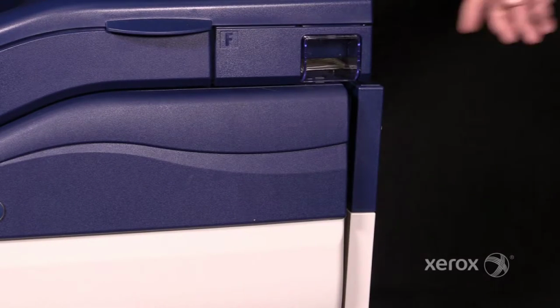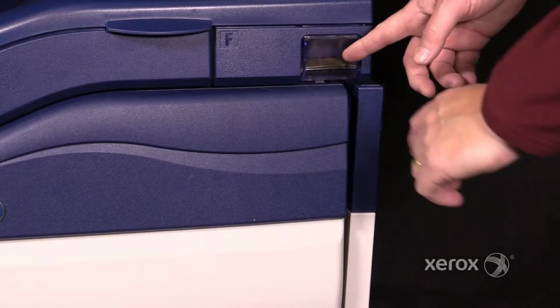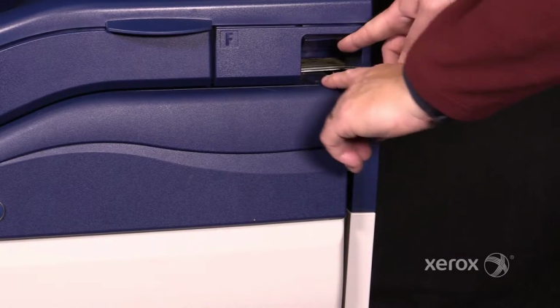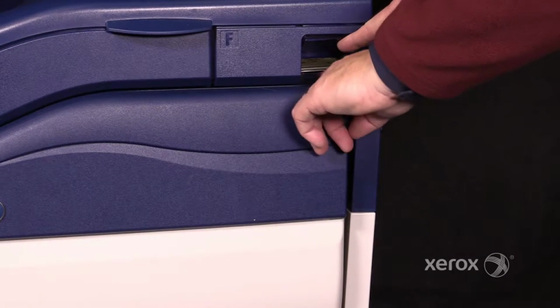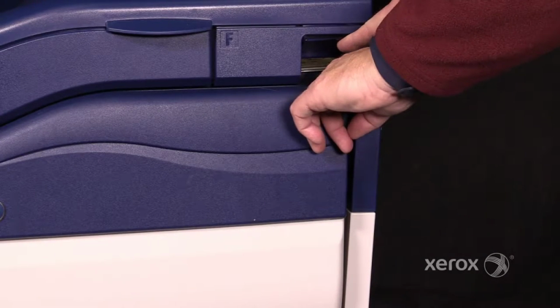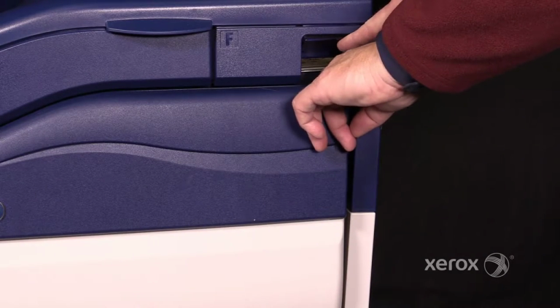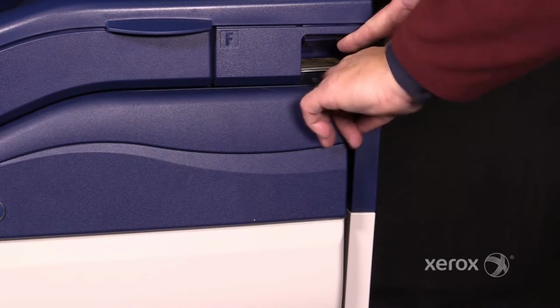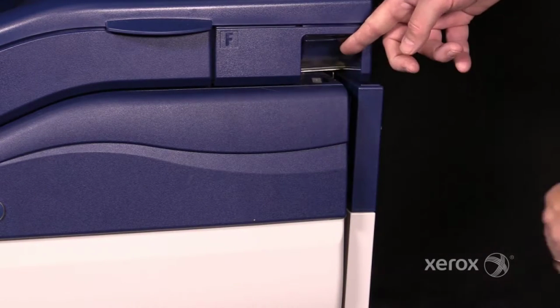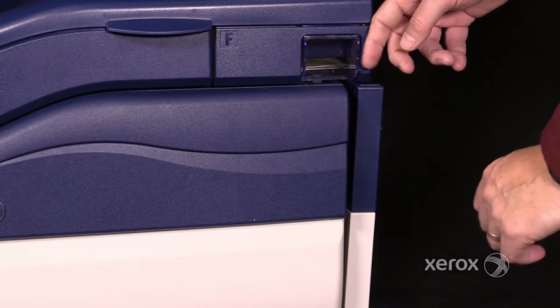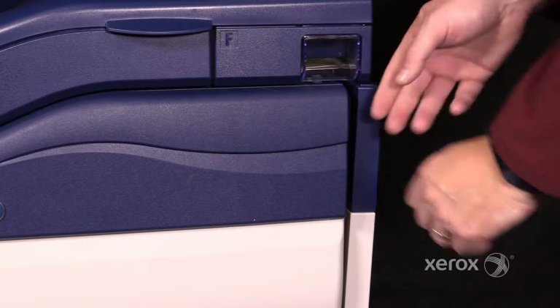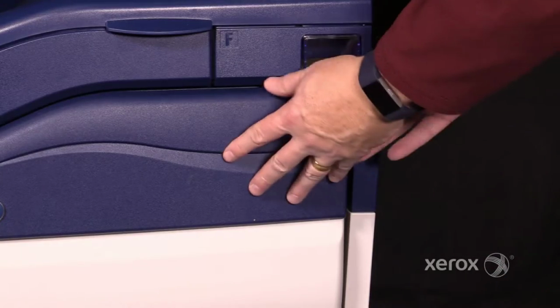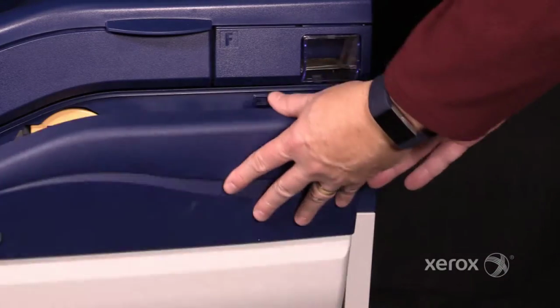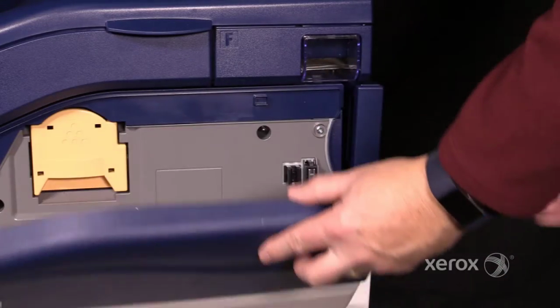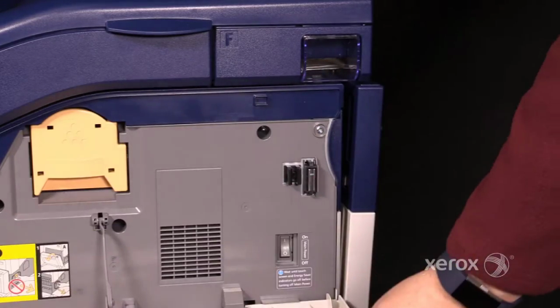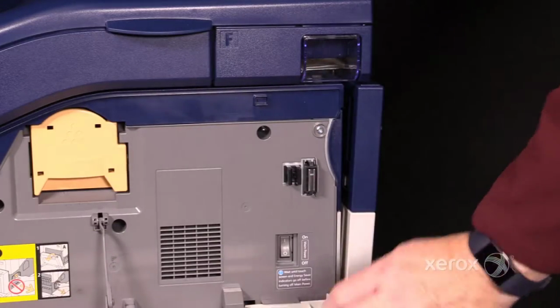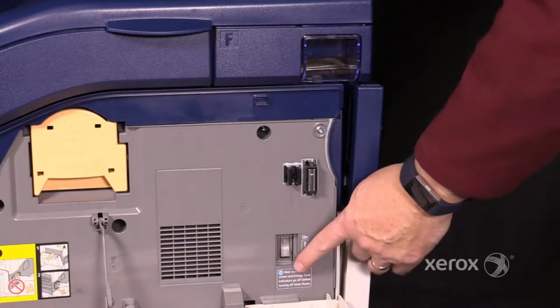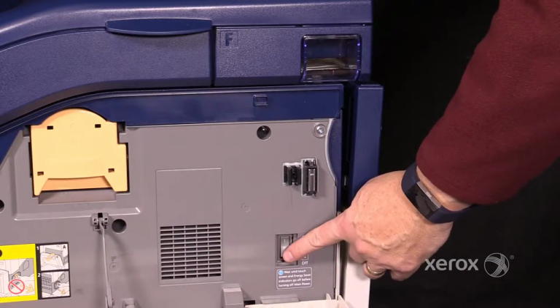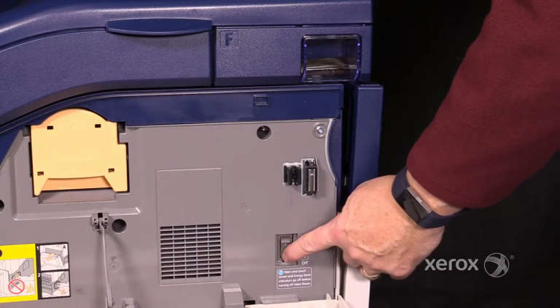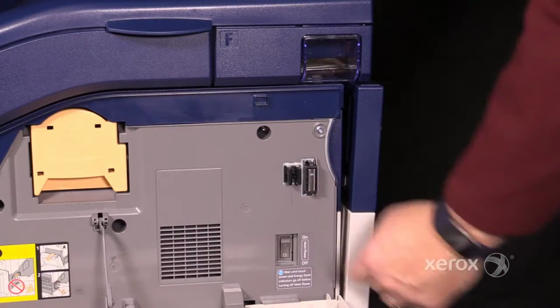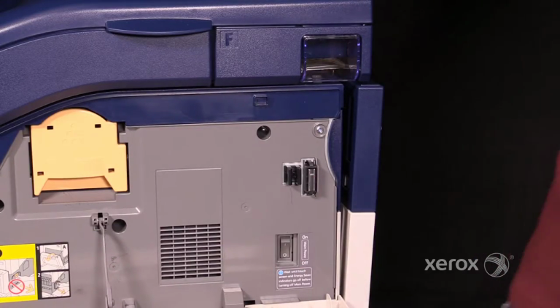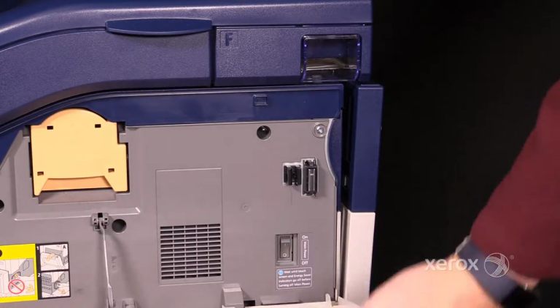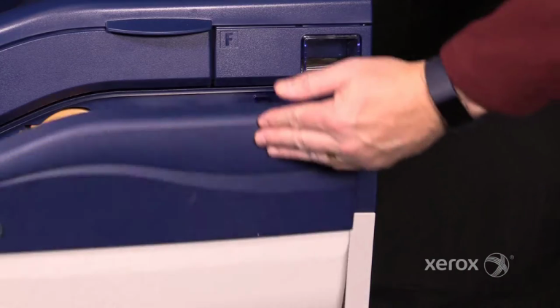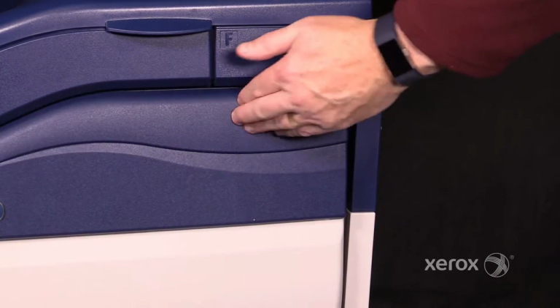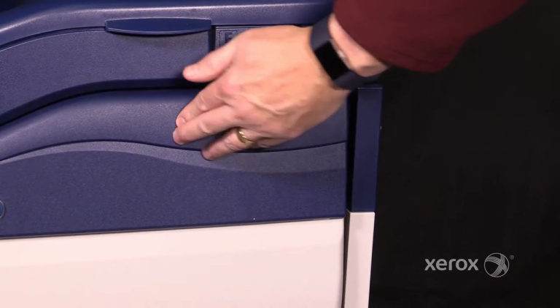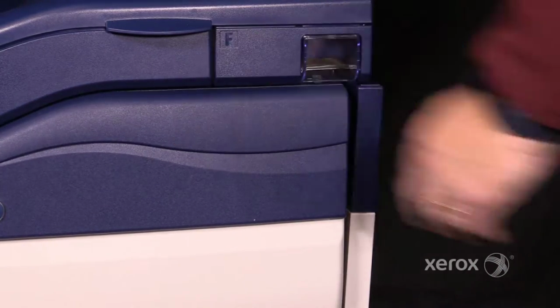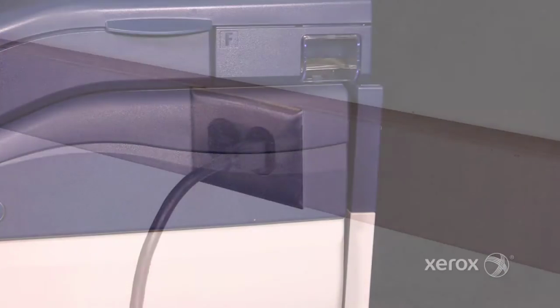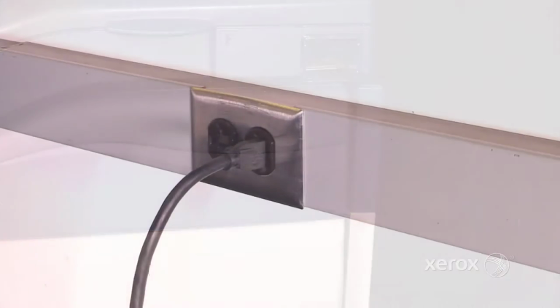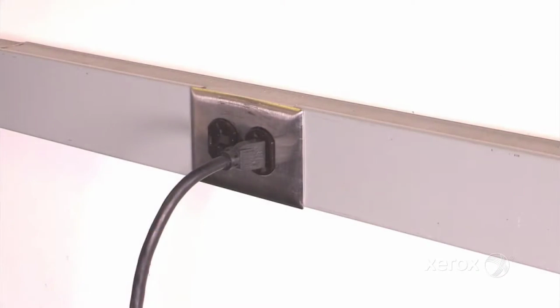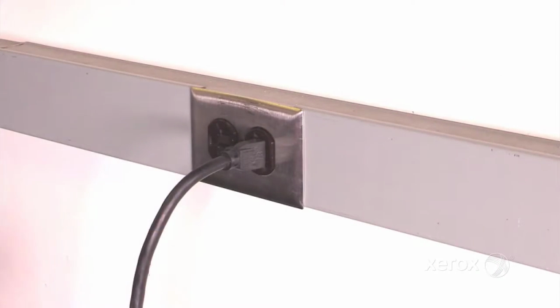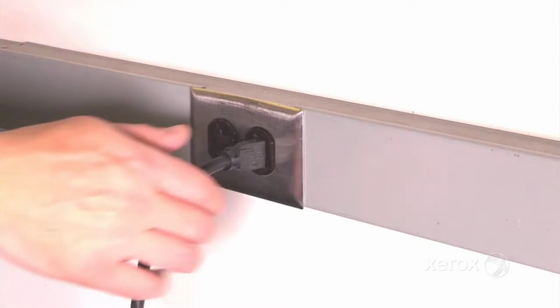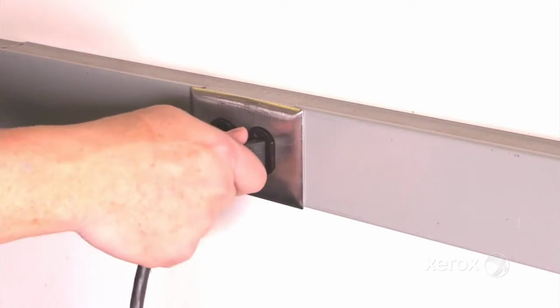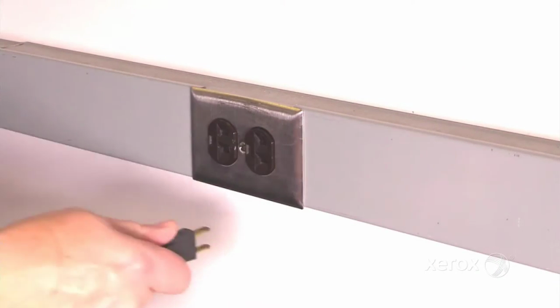Power down the machine. Switch the power switch to the off position. Open the front cover and switch off the main power switch. Then unplug the power cable.